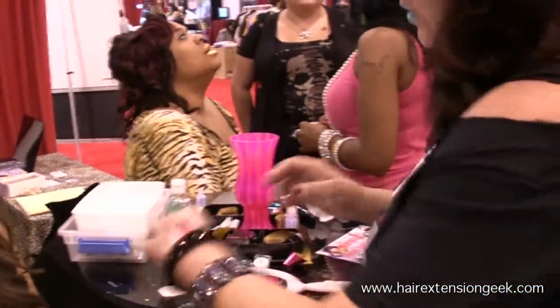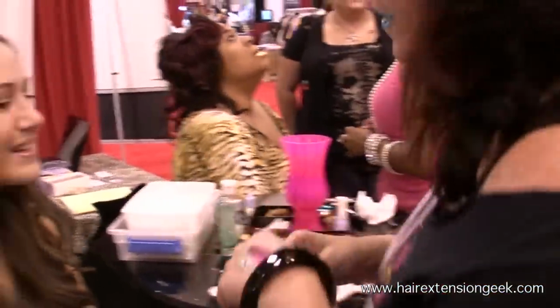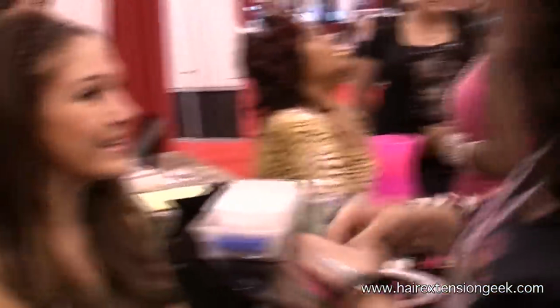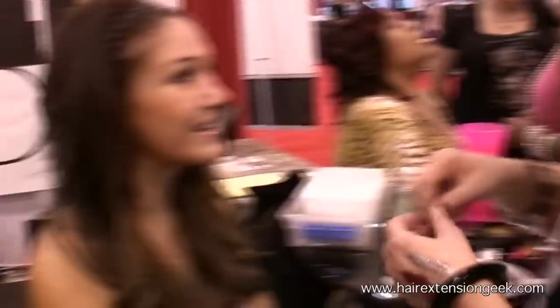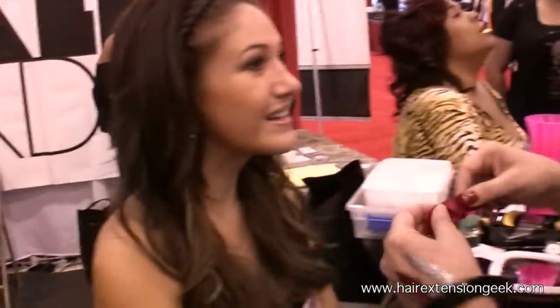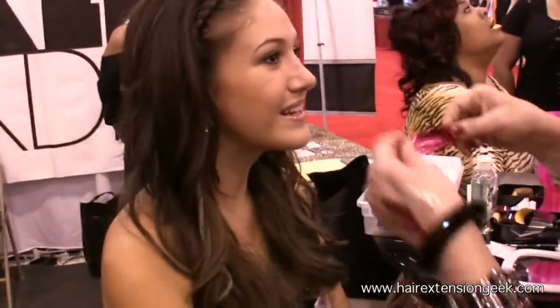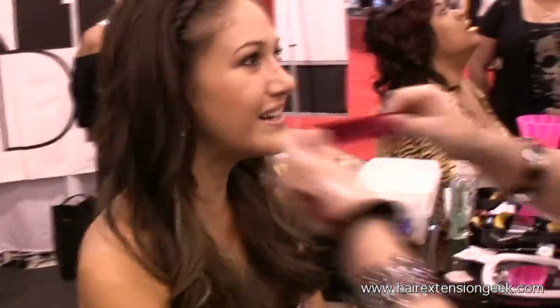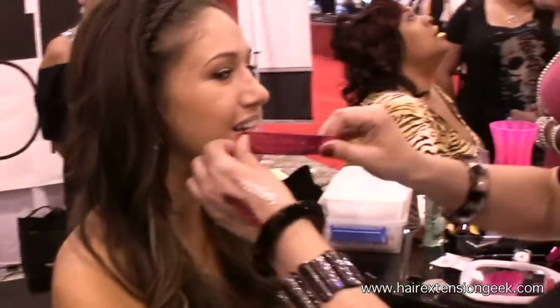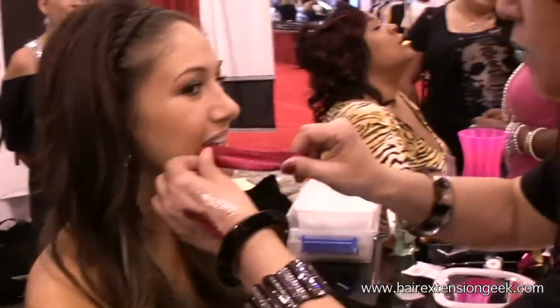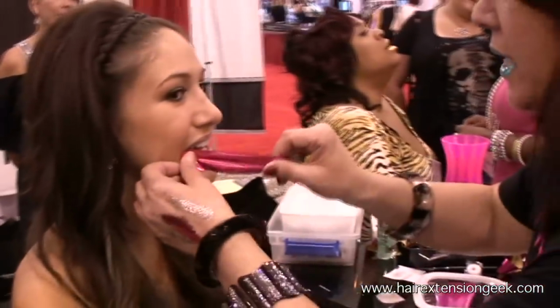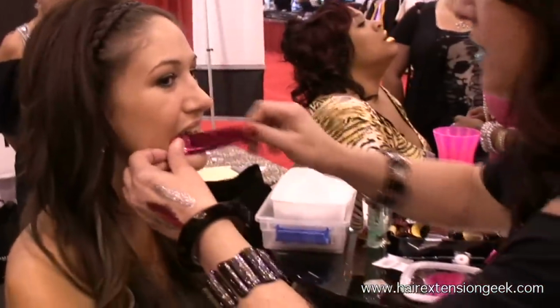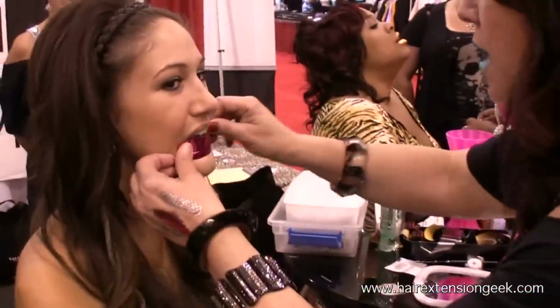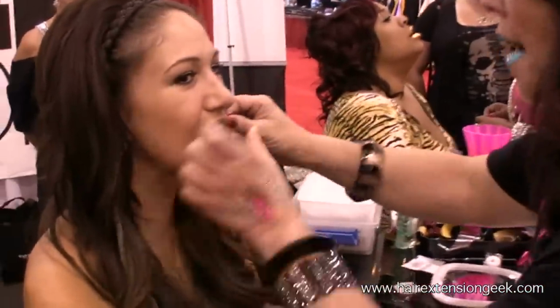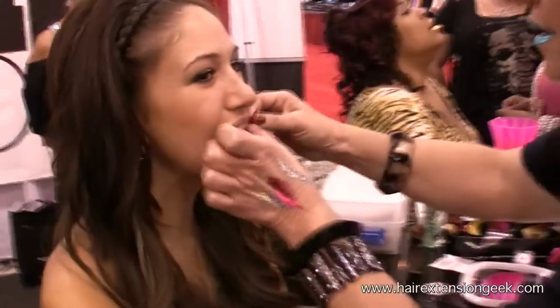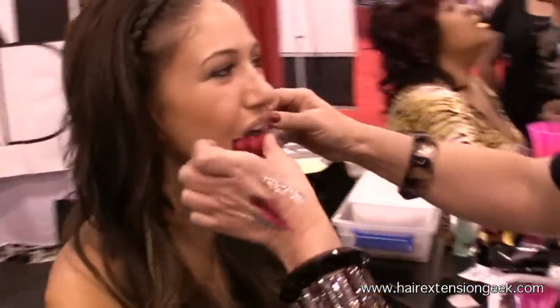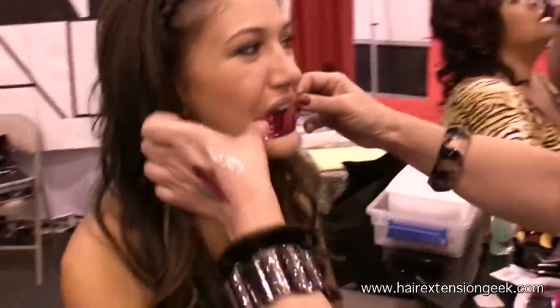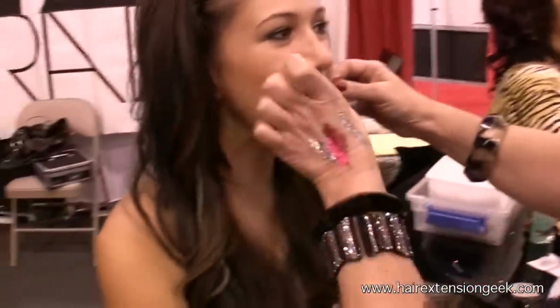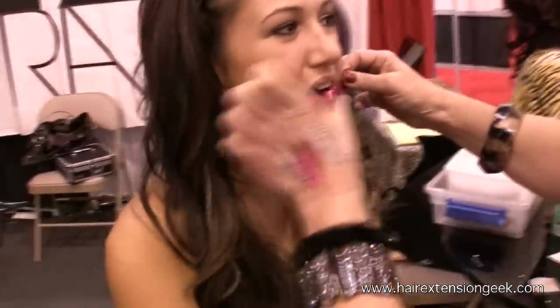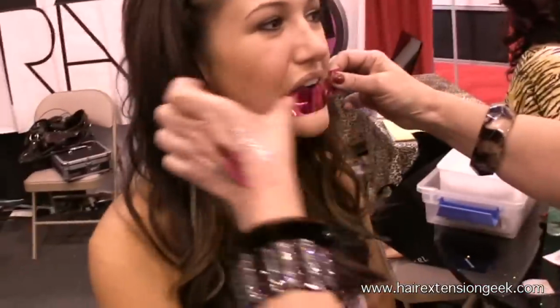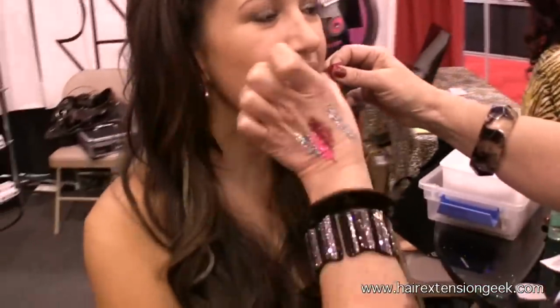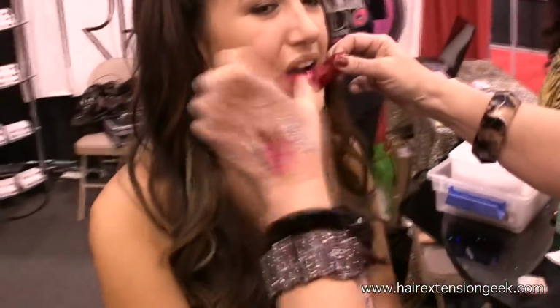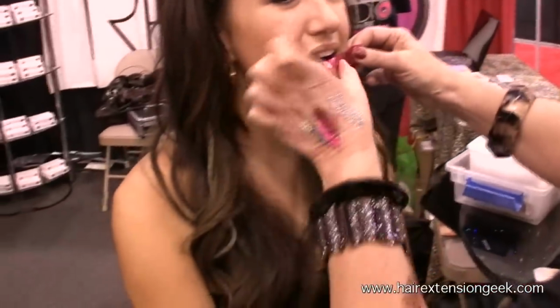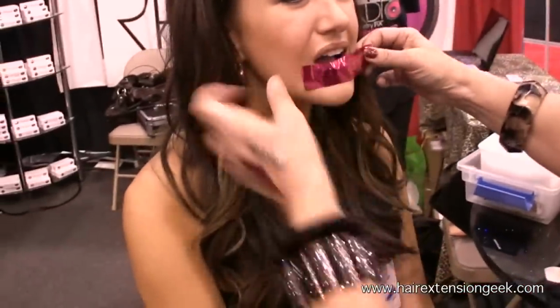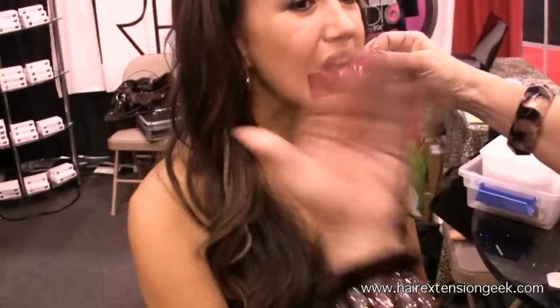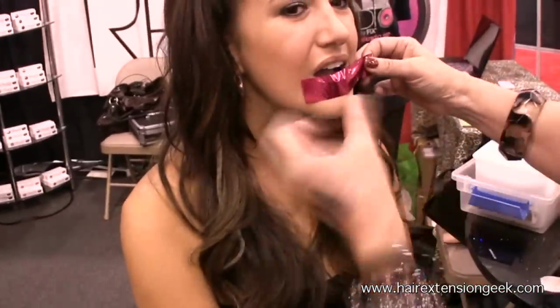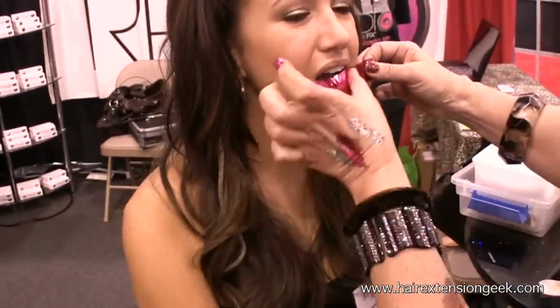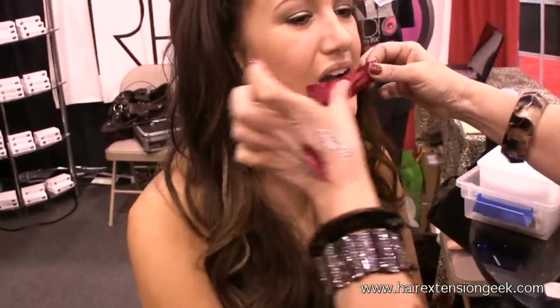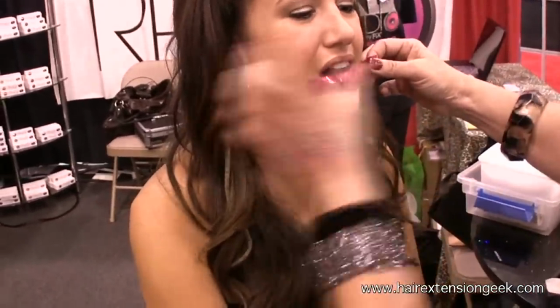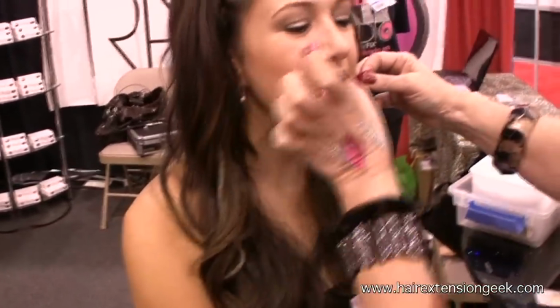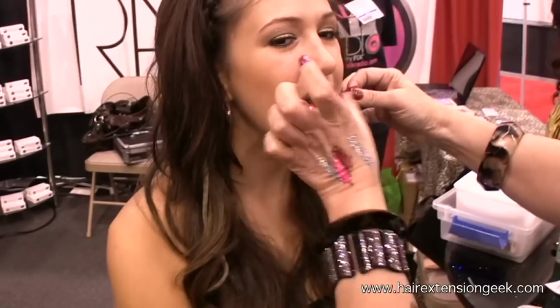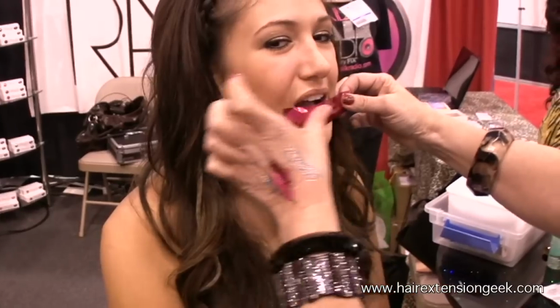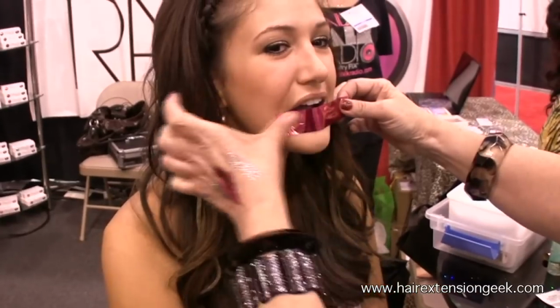Did you know that Glitzy Lips will make you lose weight? You won't want to eat with this on! So when you apply the foil, shiny side out, give it a nice firm press just like this.